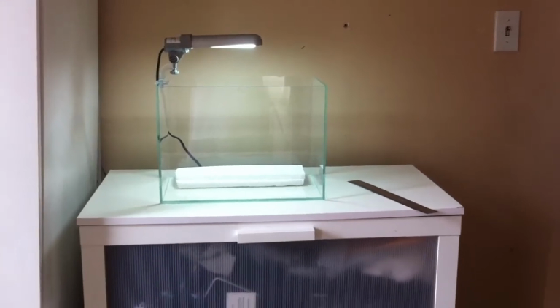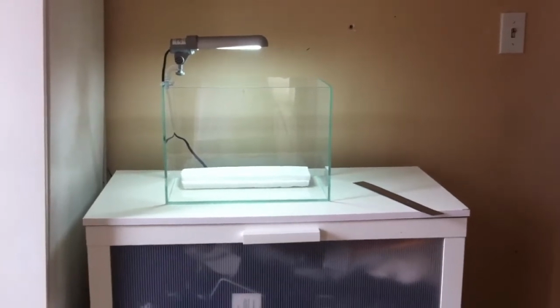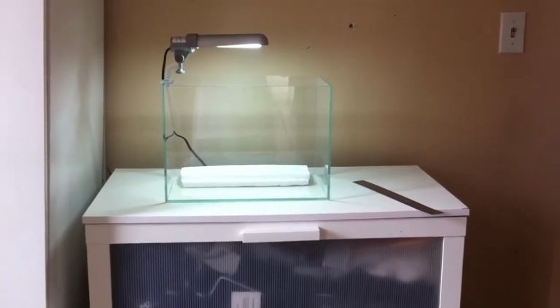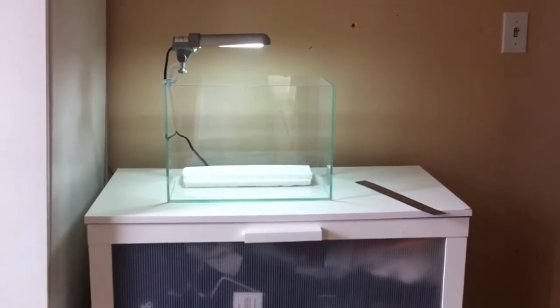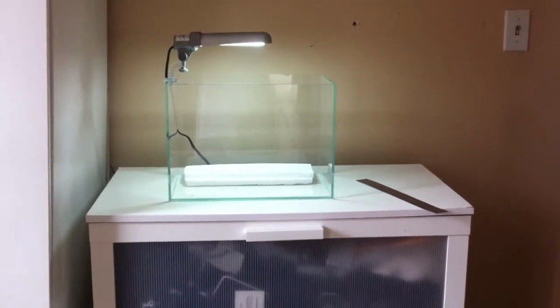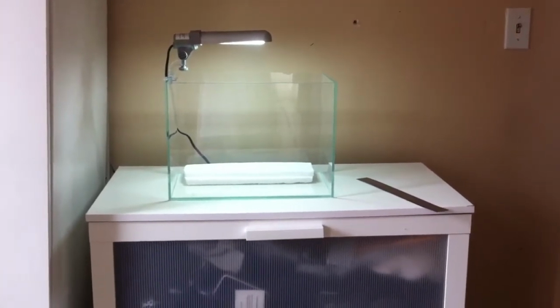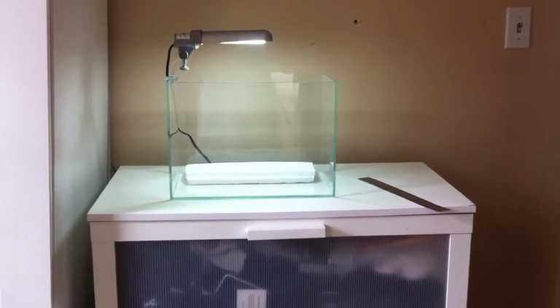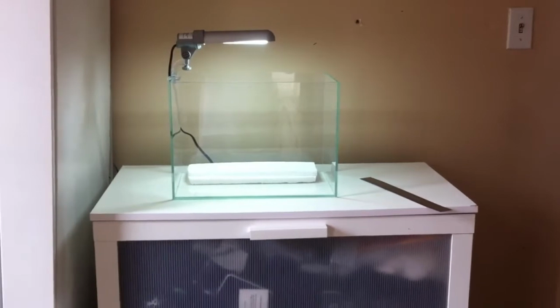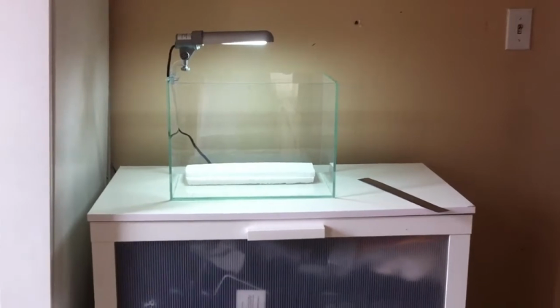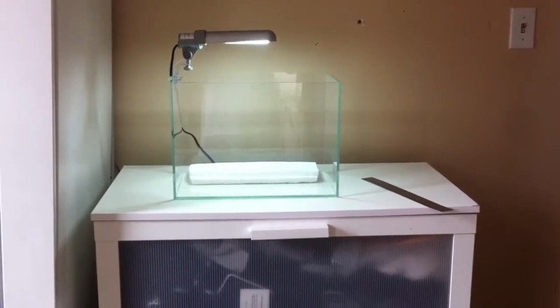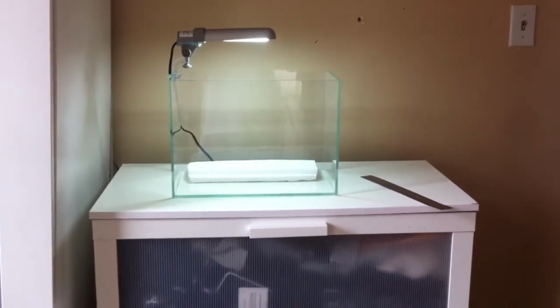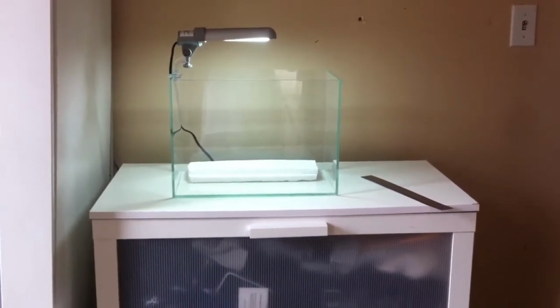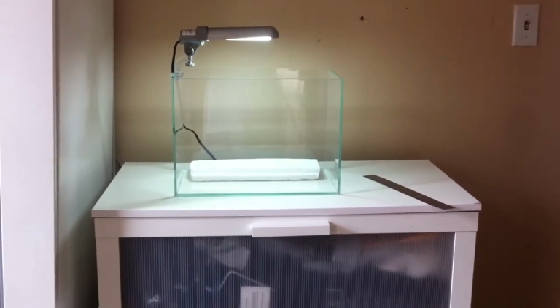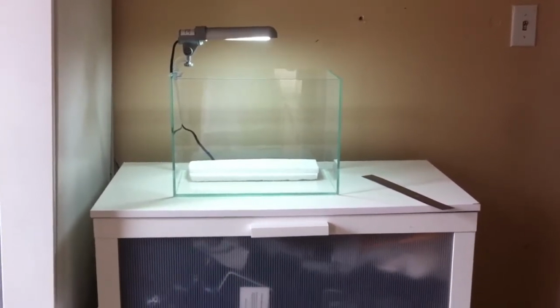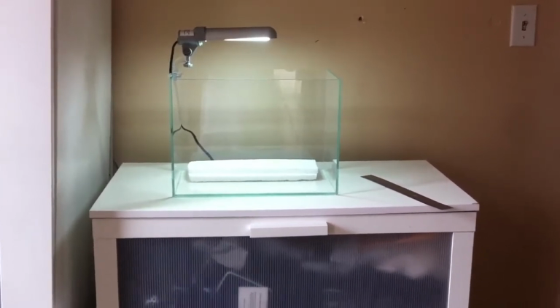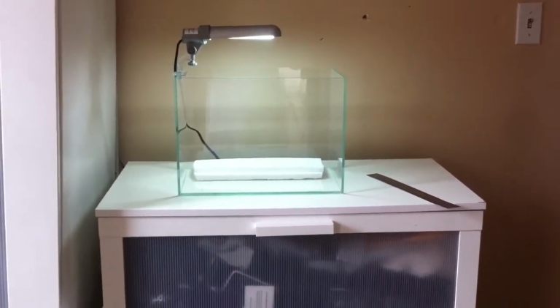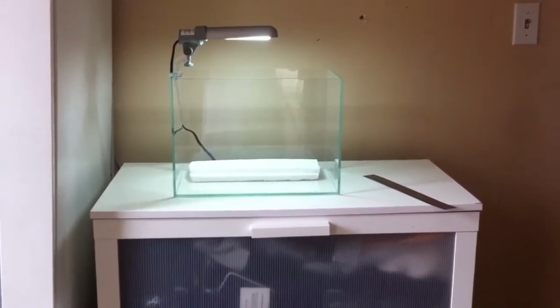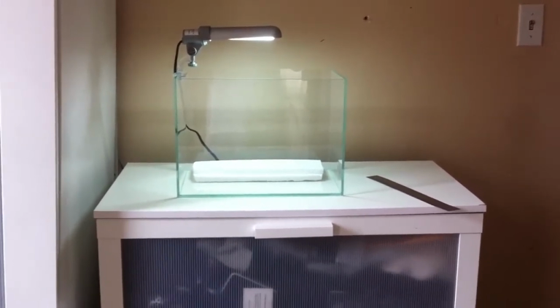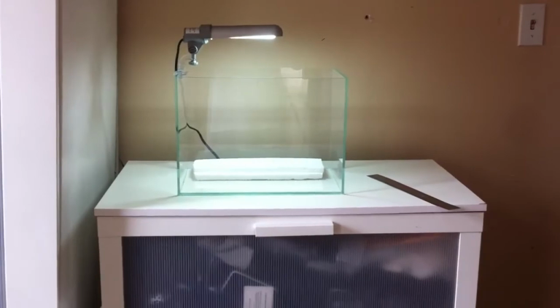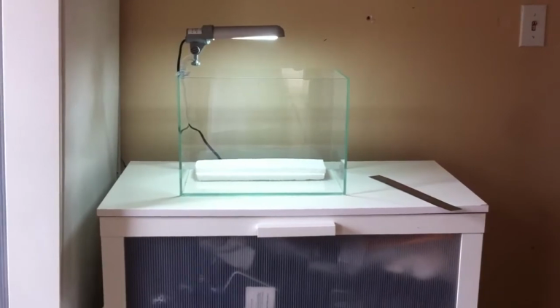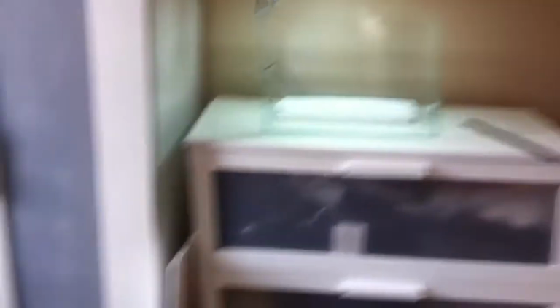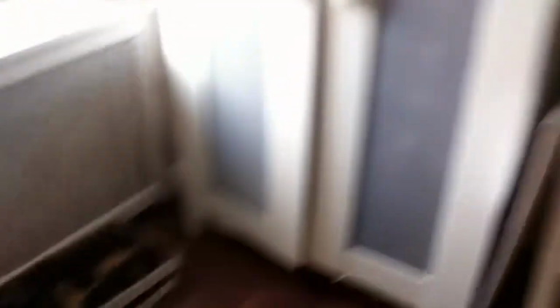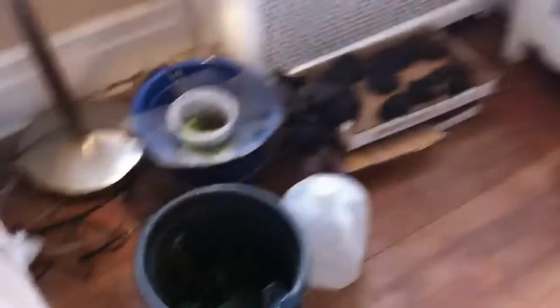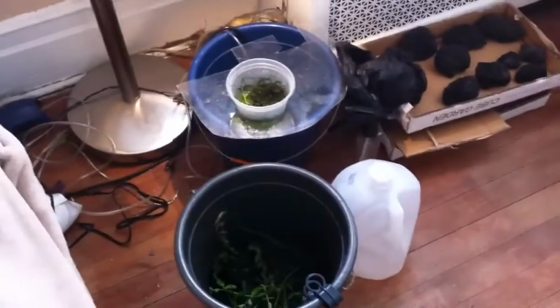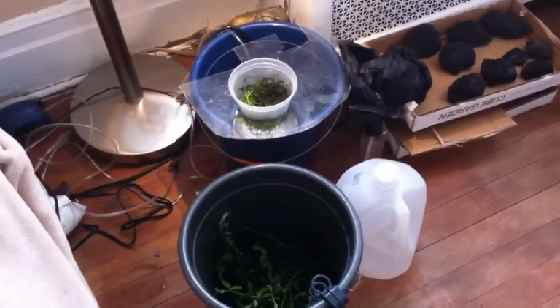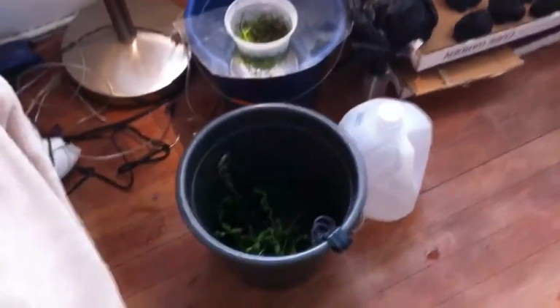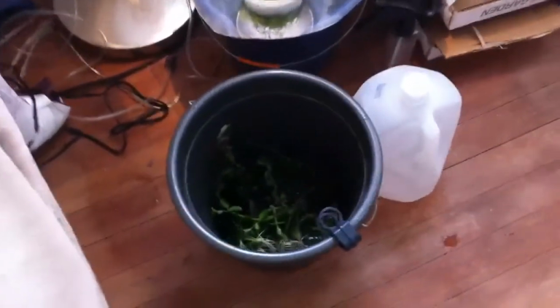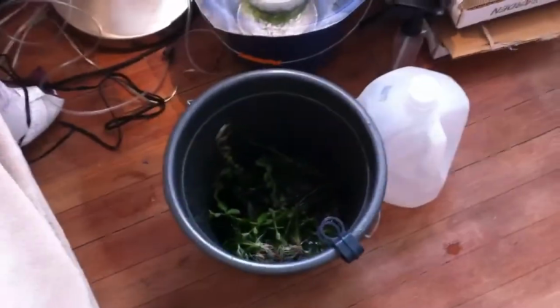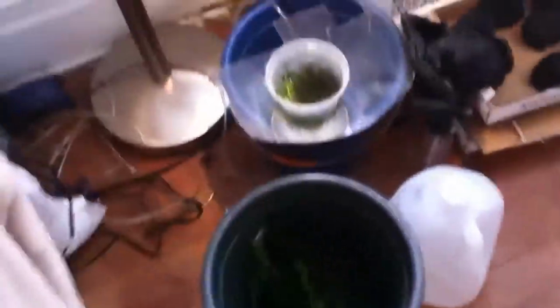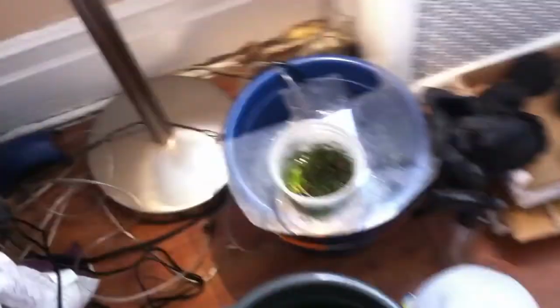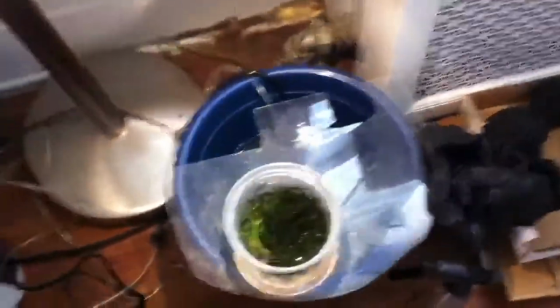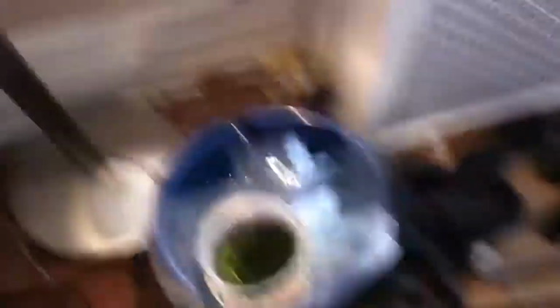Quick update on the breakdown and setup of my ADA. I broke down the three and a half gallon, cleaned up everything, got the fish in a bucket, planted another bucket, fish and shrimp in here.